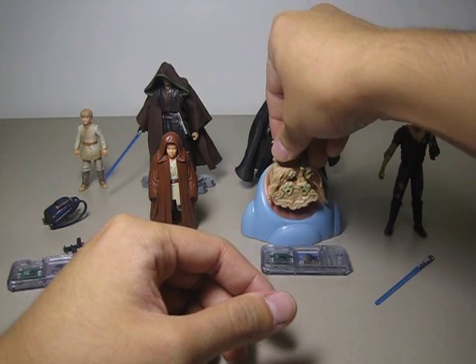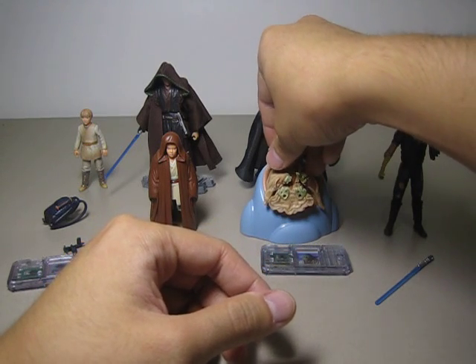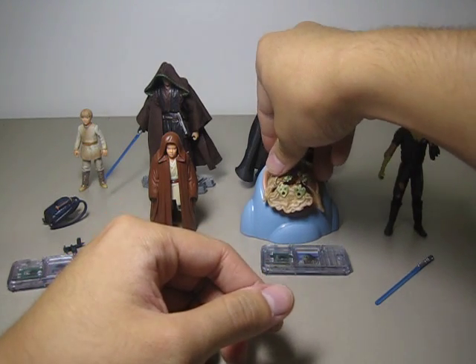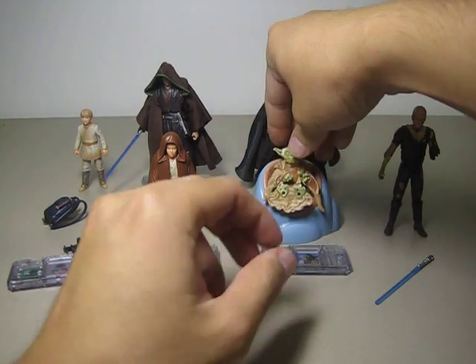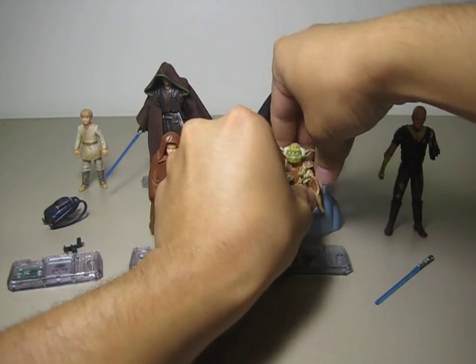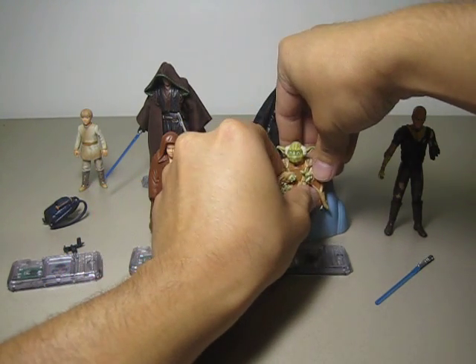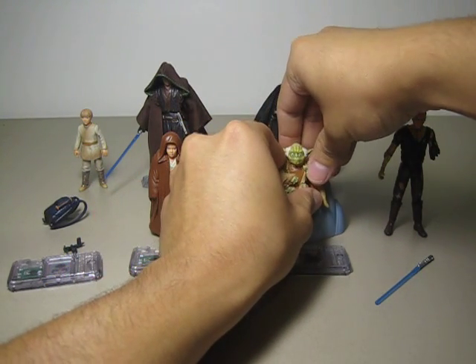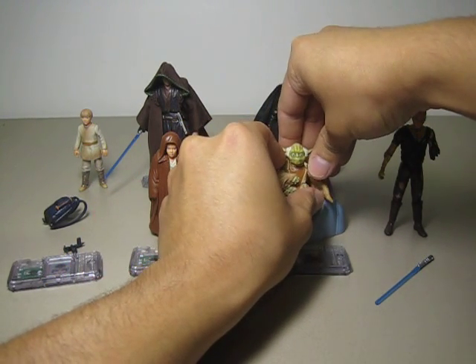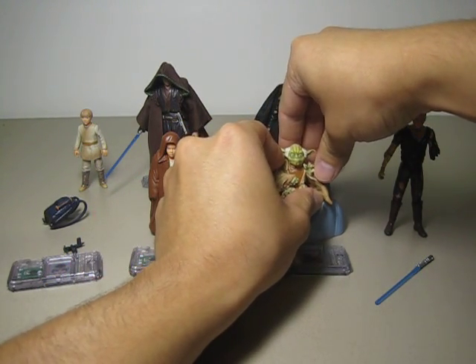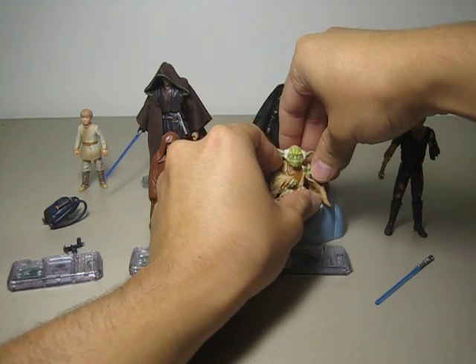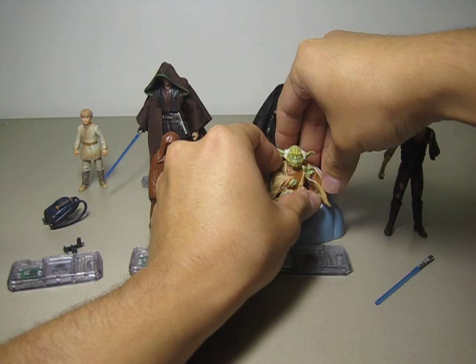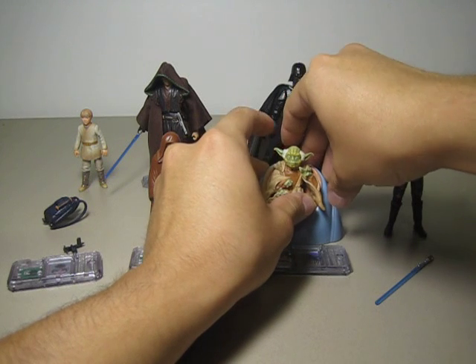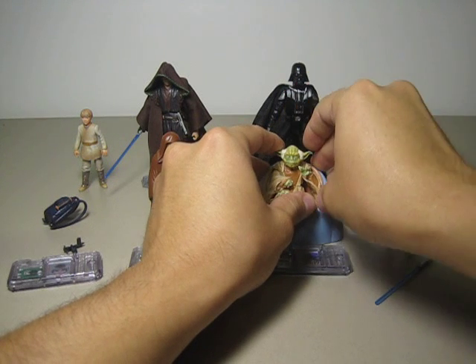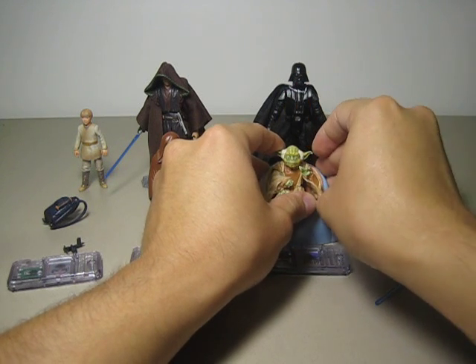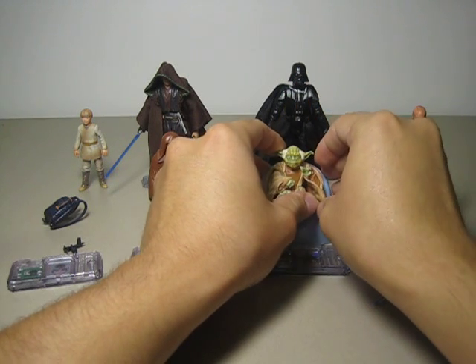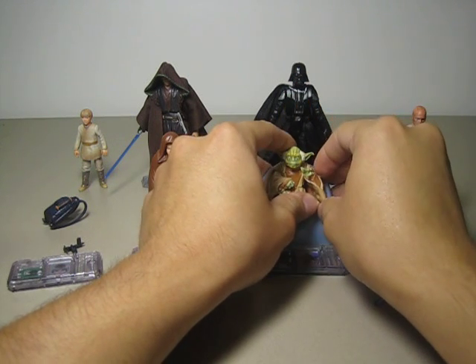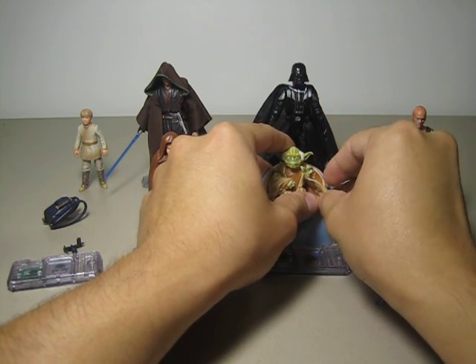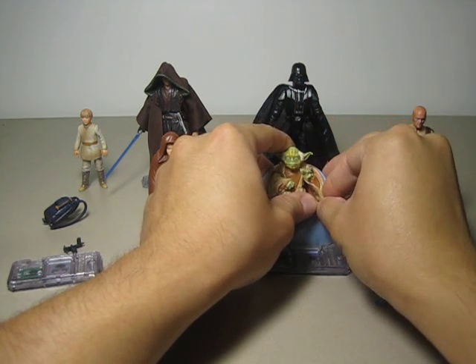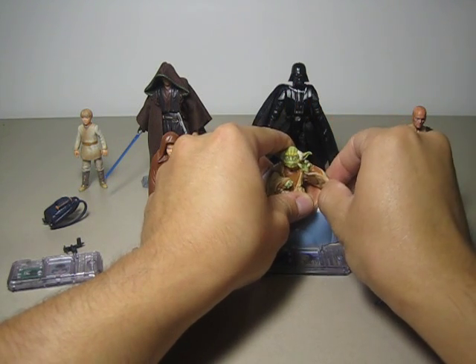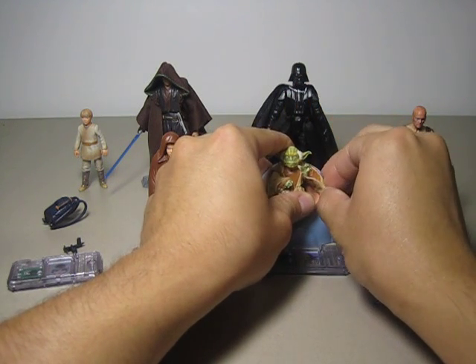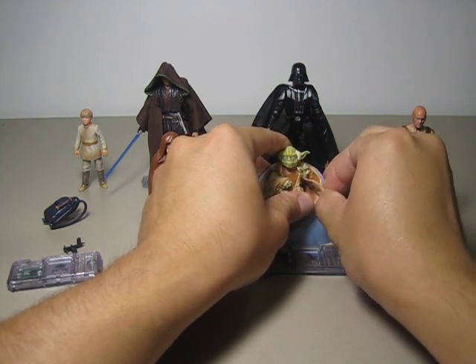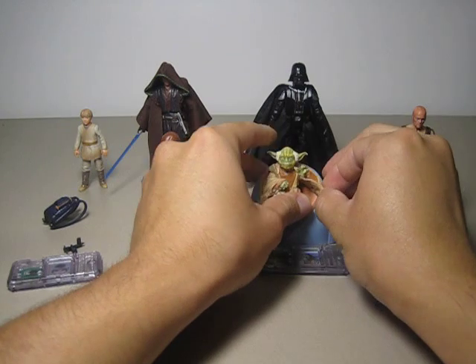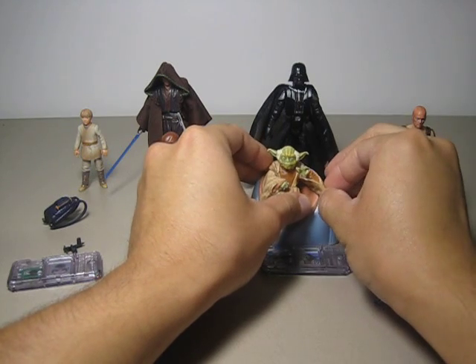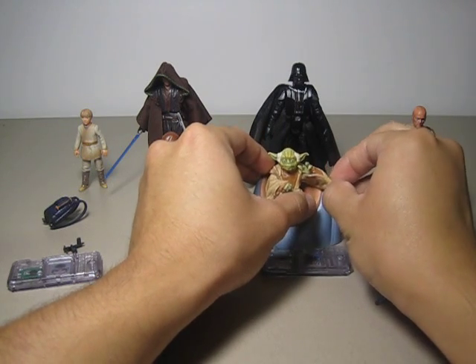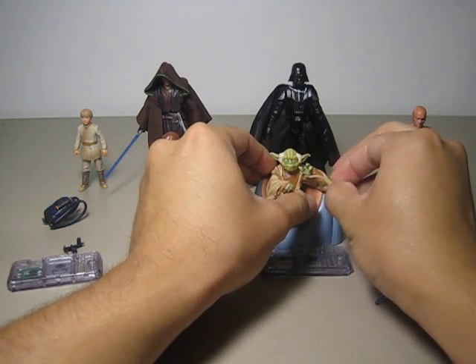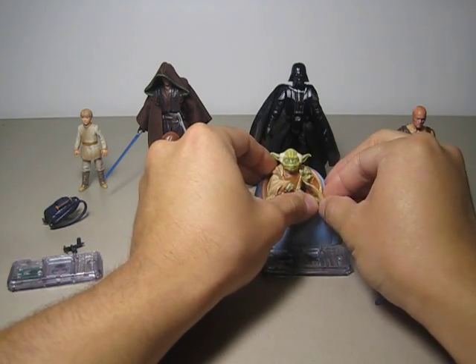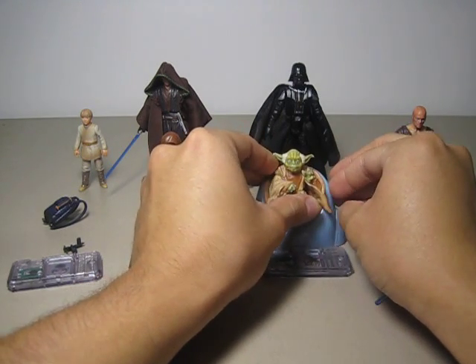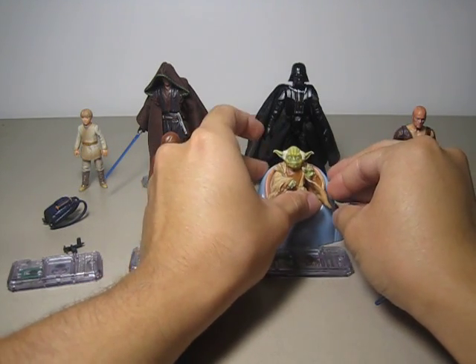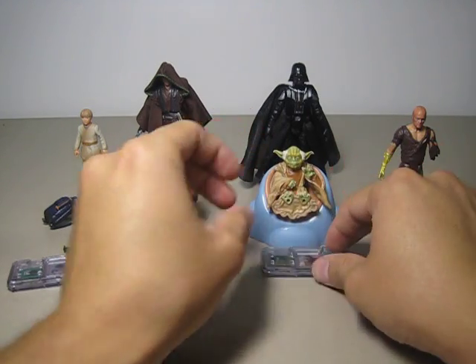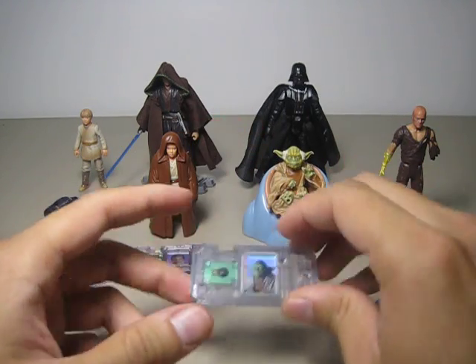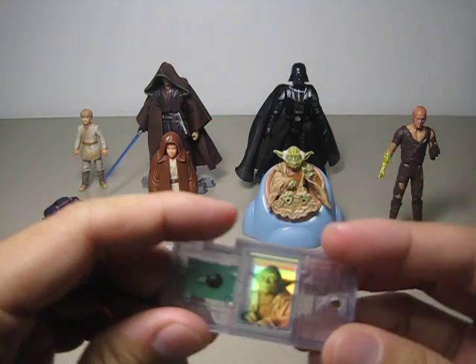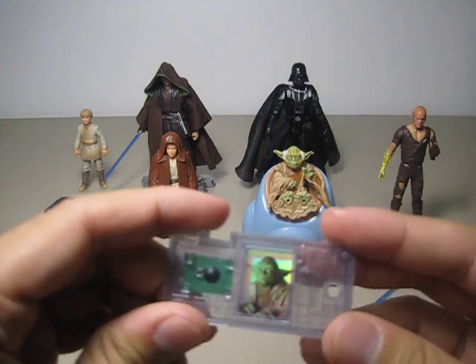I'll have him sitting on the Jedi Council seat, maybe talking with his hand pointing forward or something. So this is Yoda.